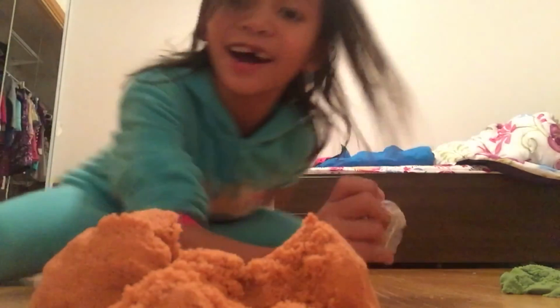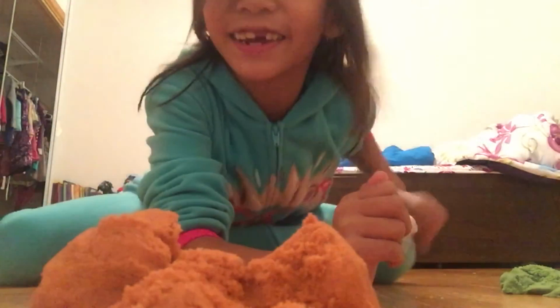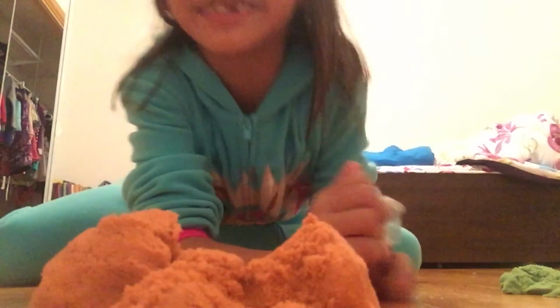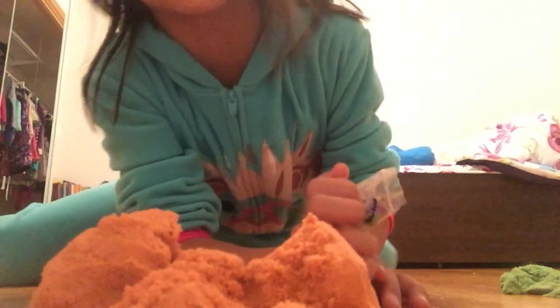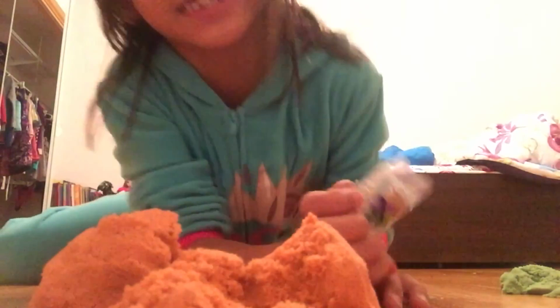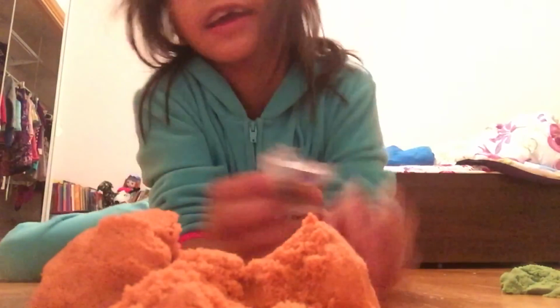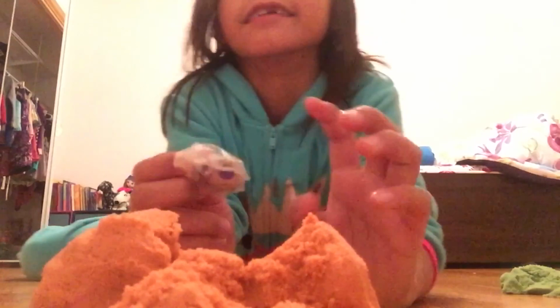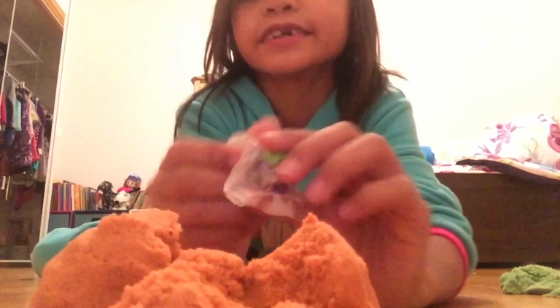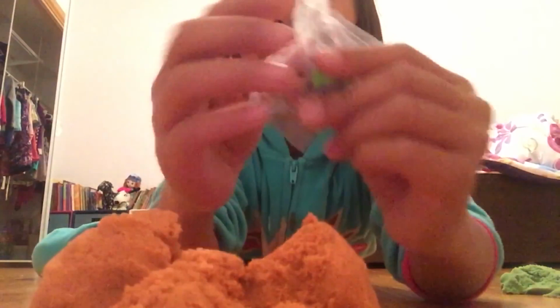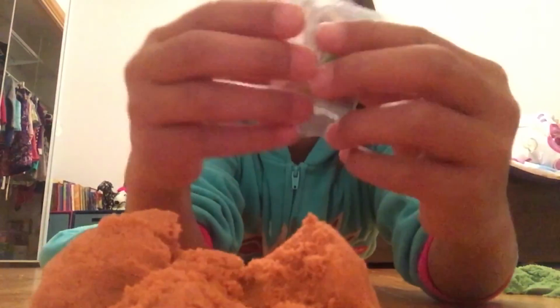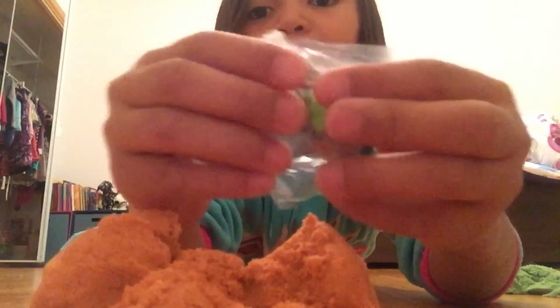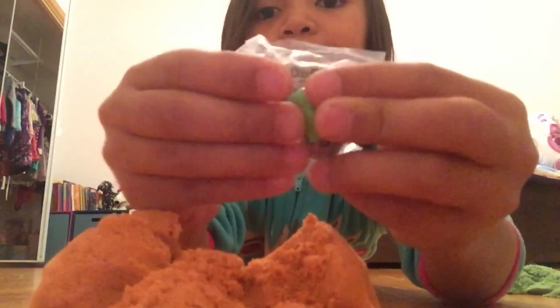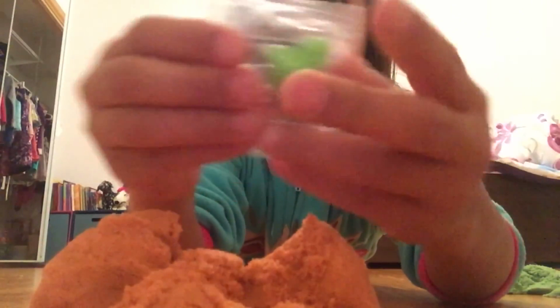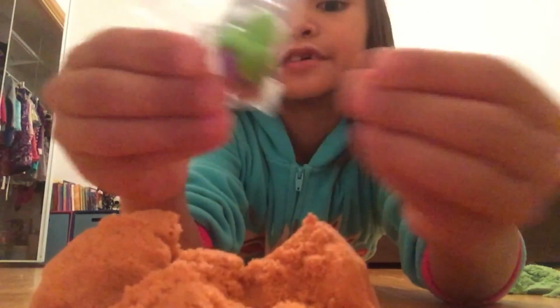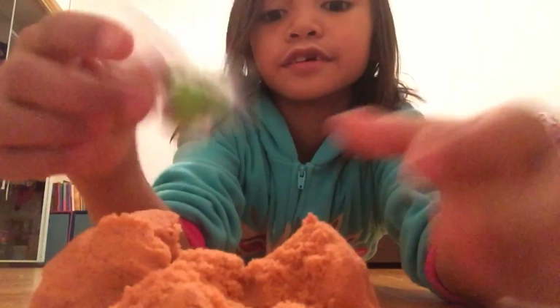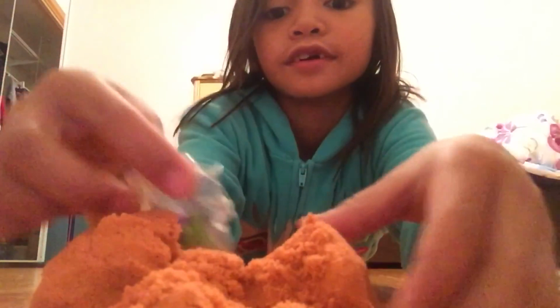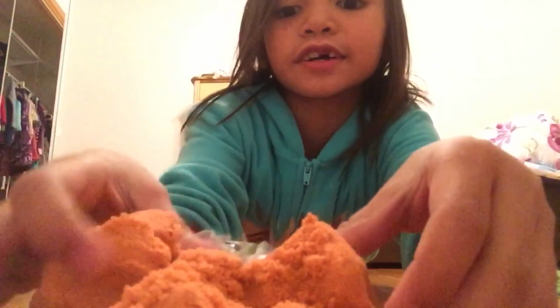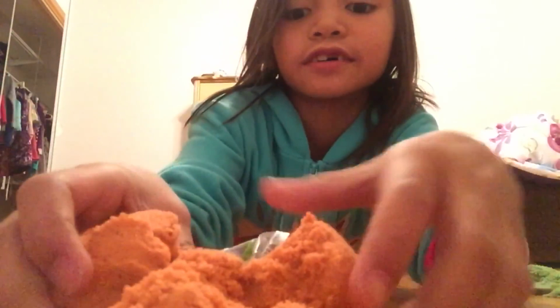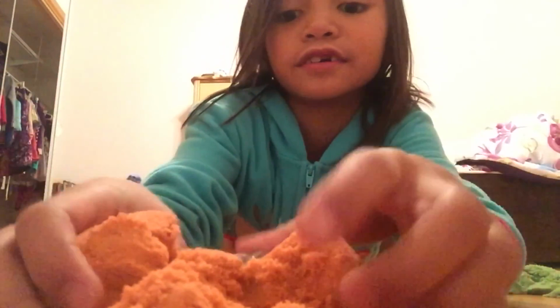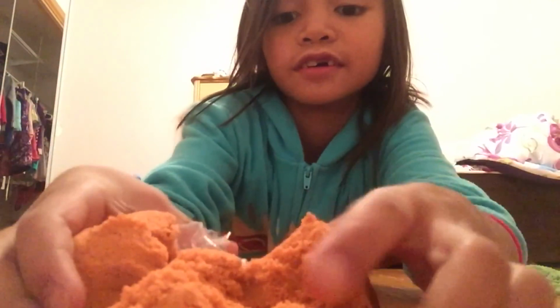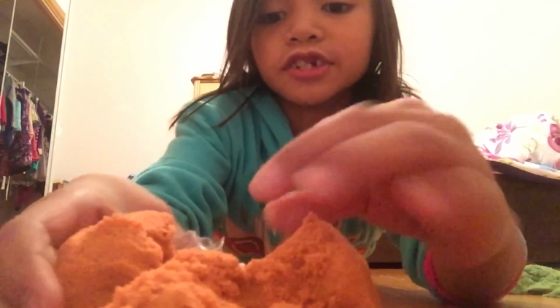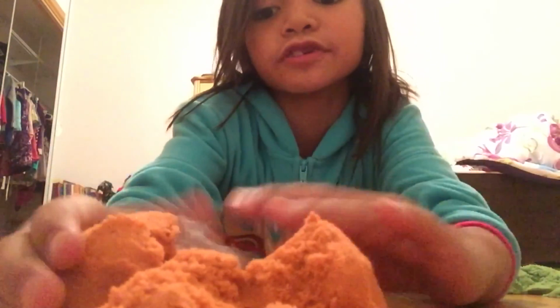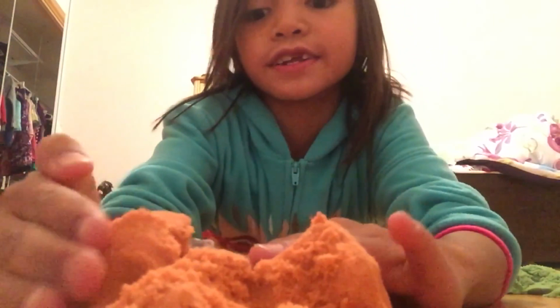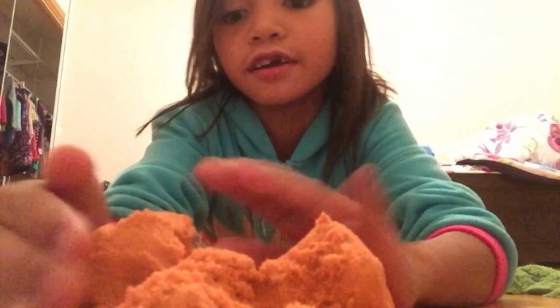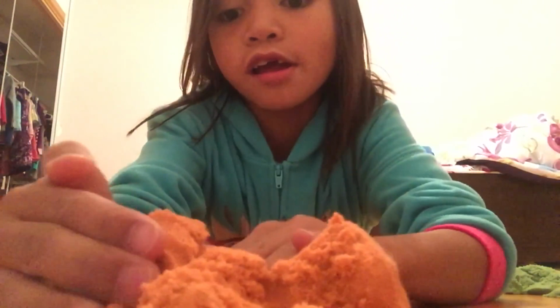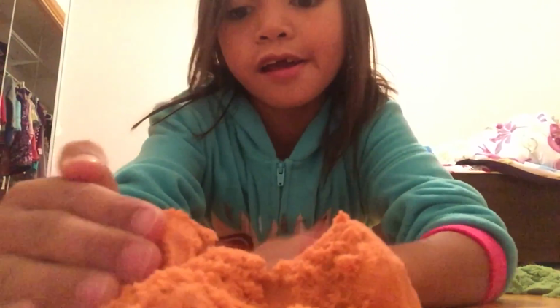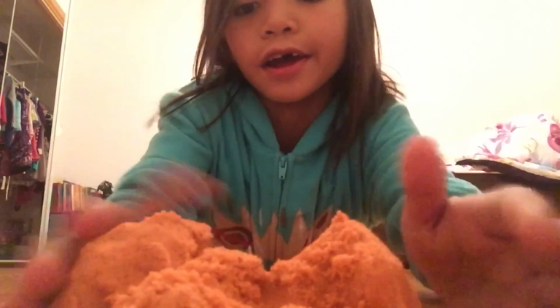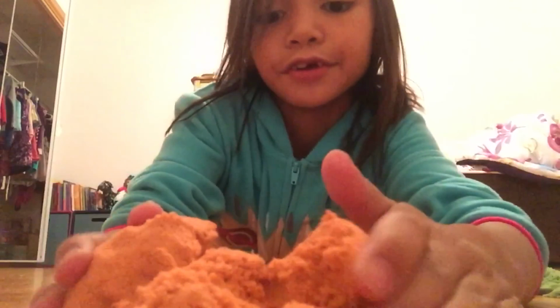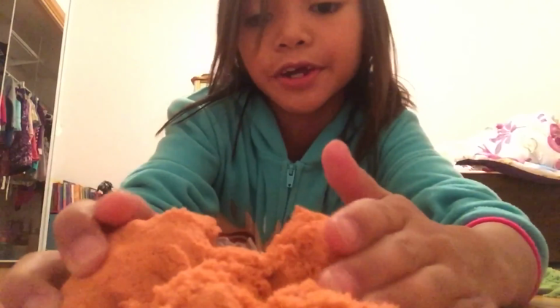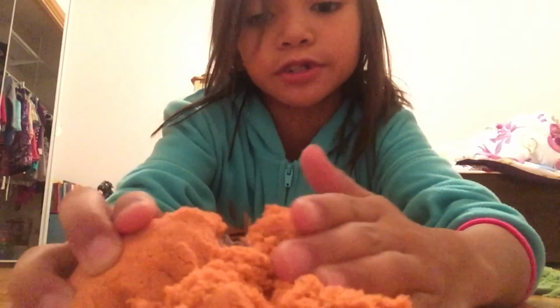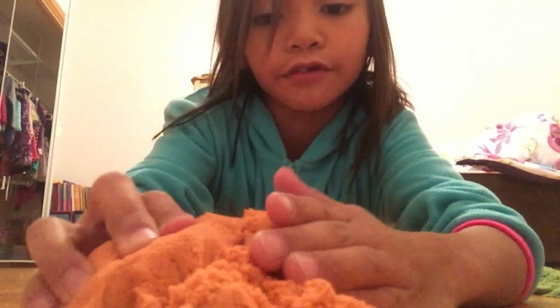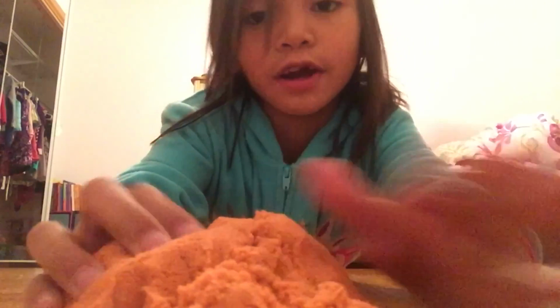Sorry, I was just getting something. Here's what I found. Look, it's right in here and it was covered, right?